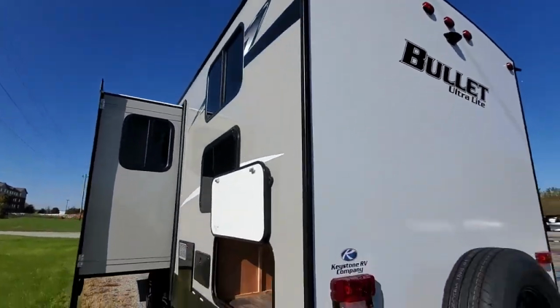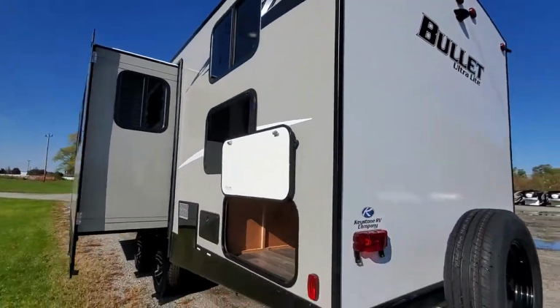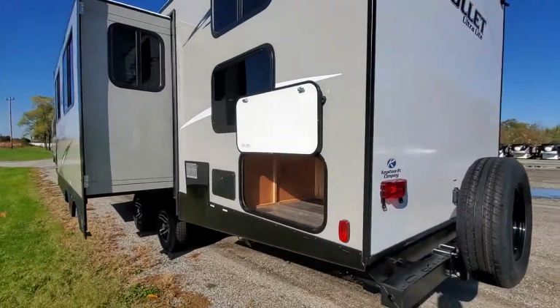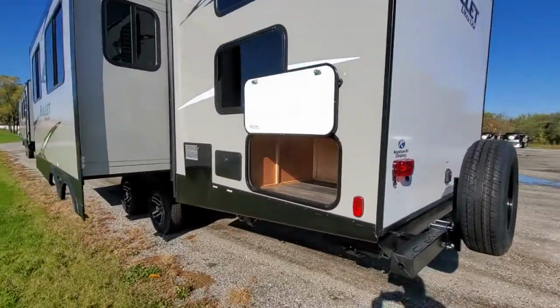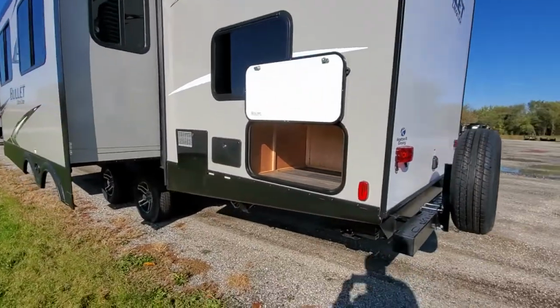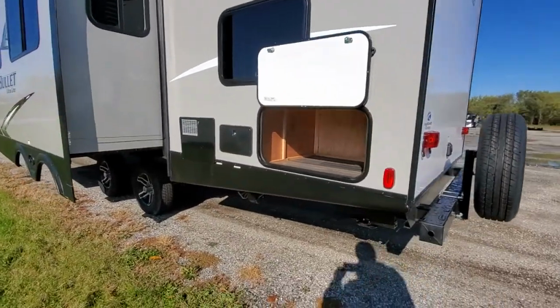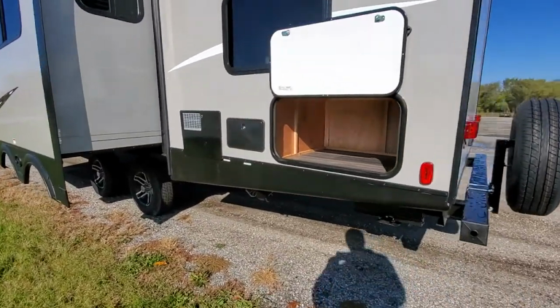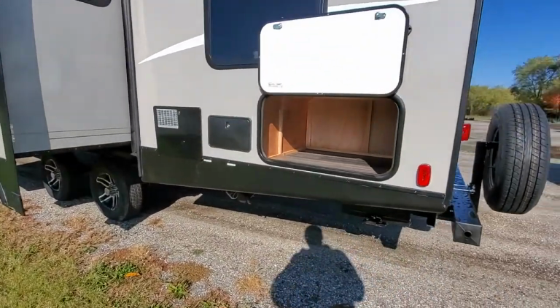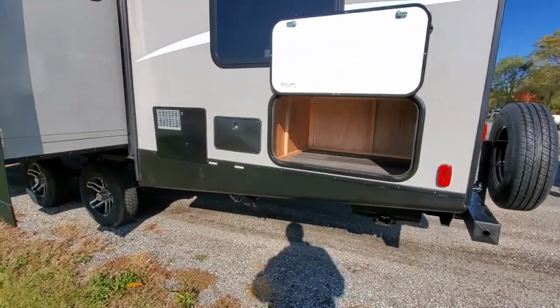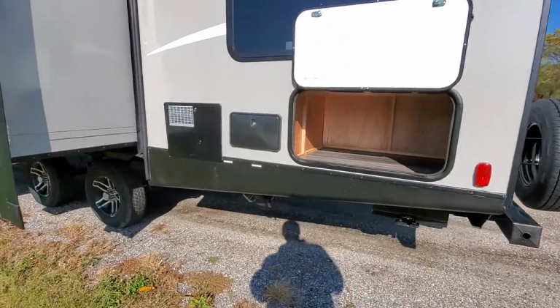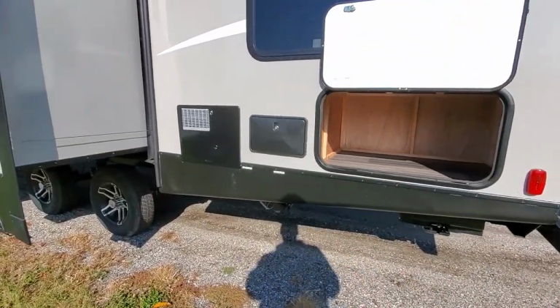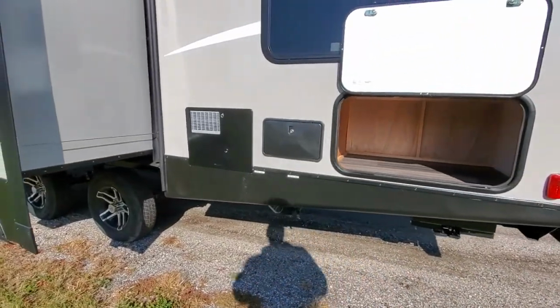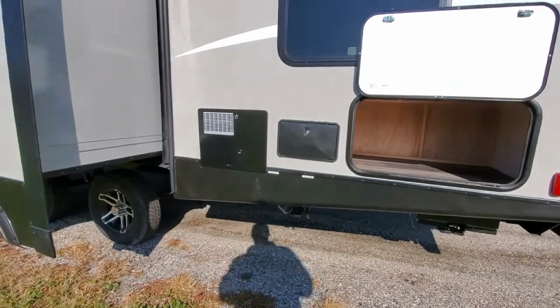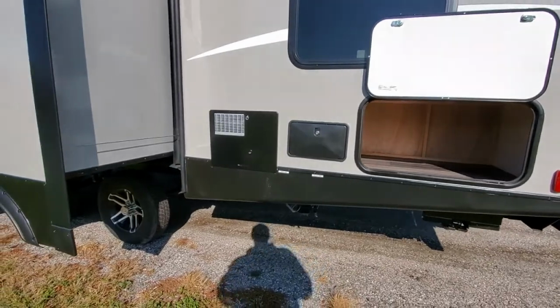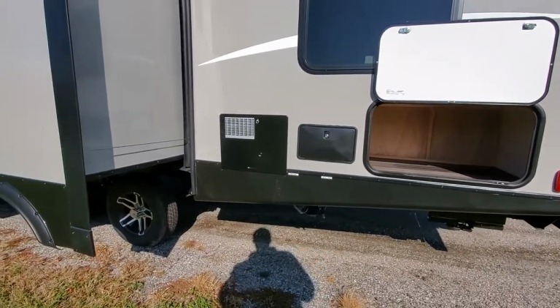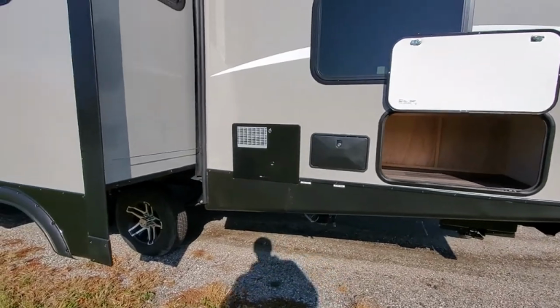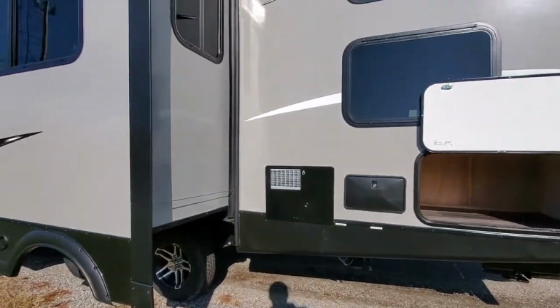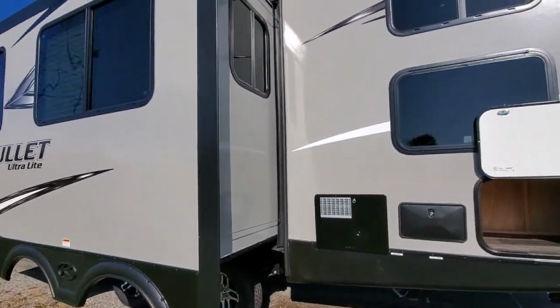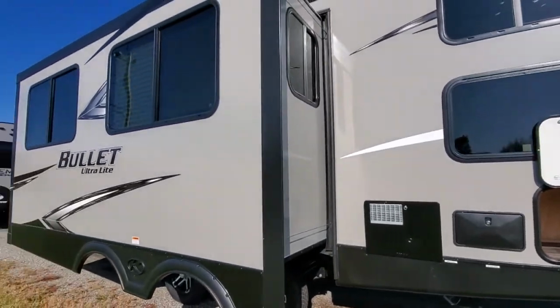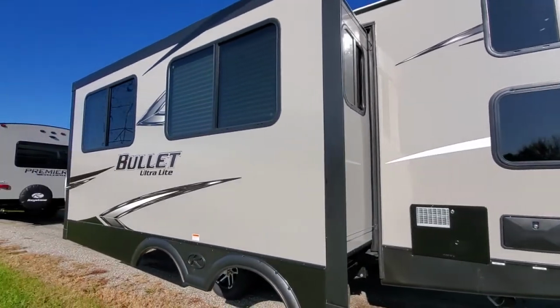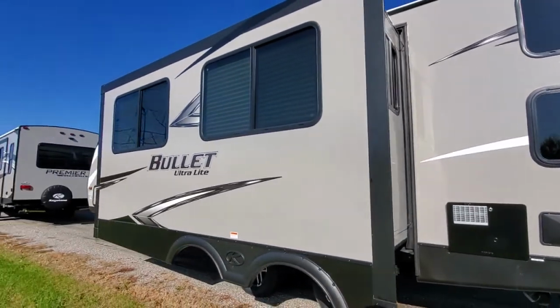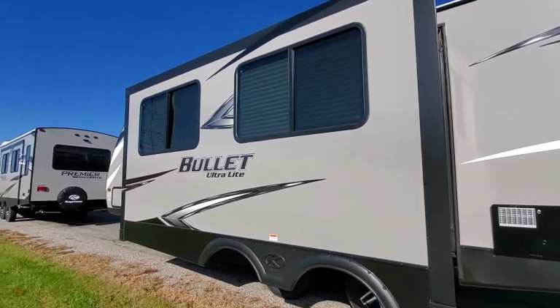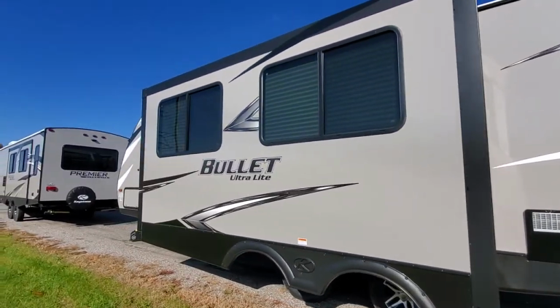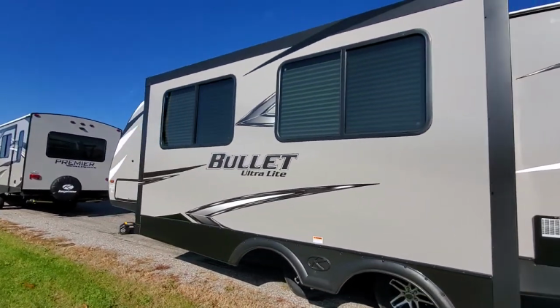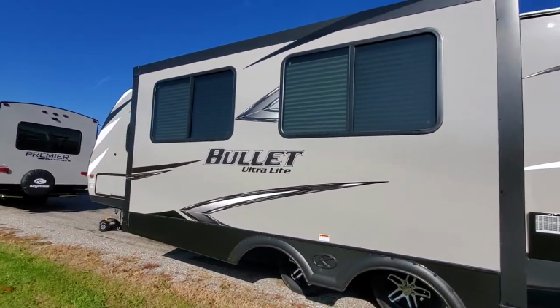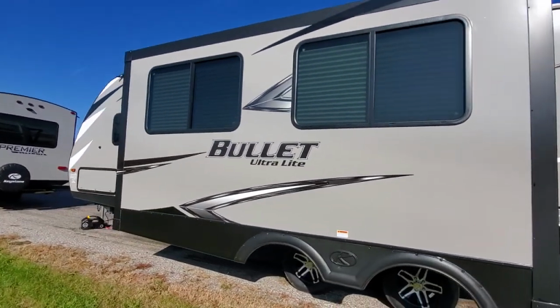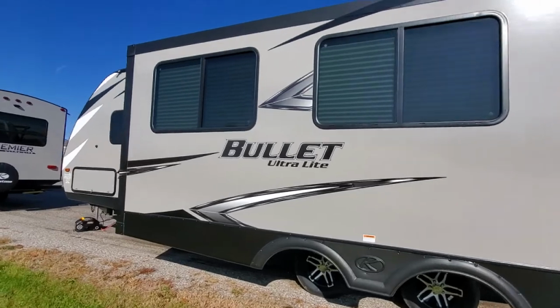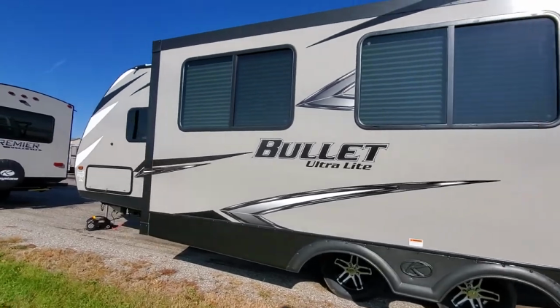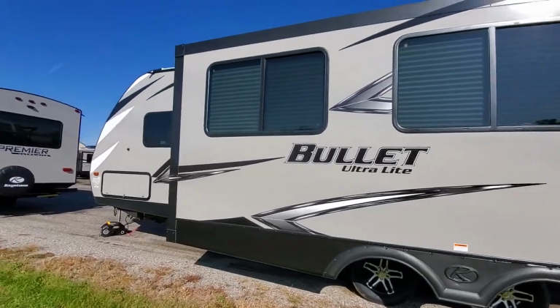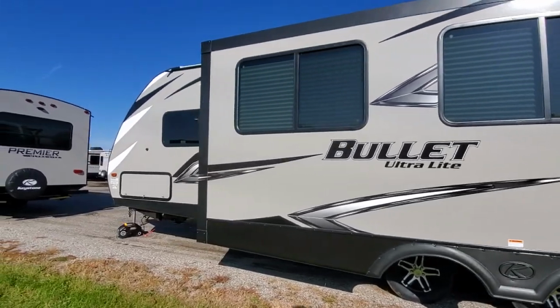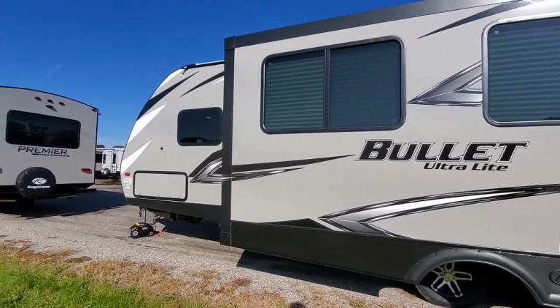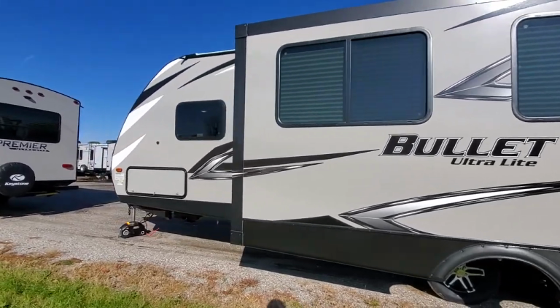On the back side you get nice storage underneath the bunk beds, an outside shower, hot water heater, and one big super slide that has the couch and the dinette in it.